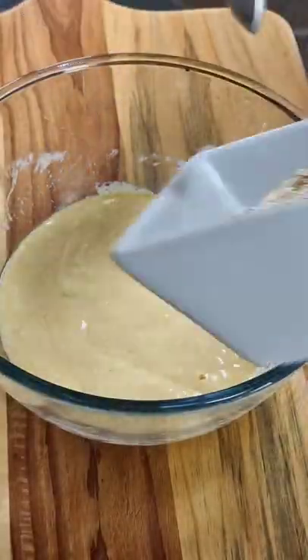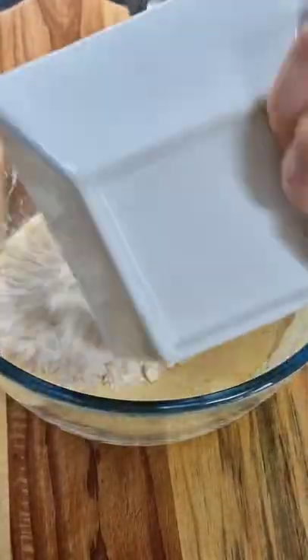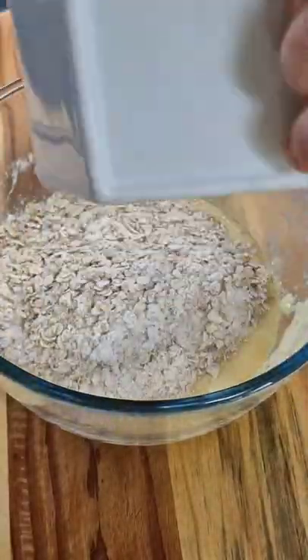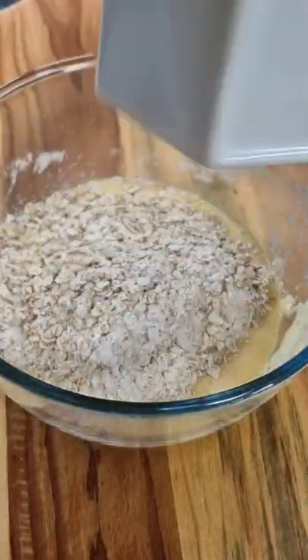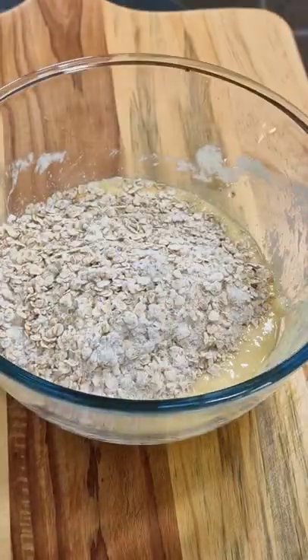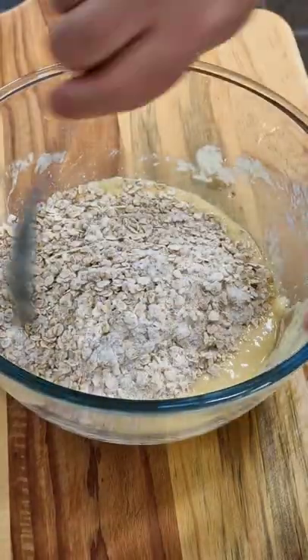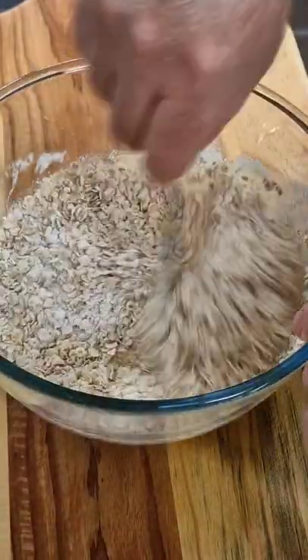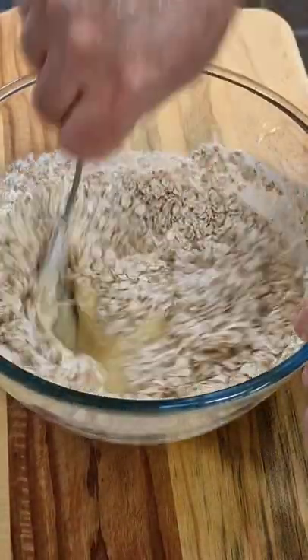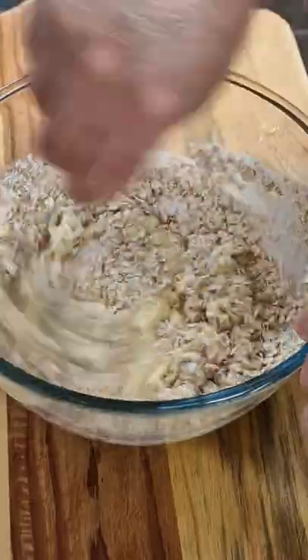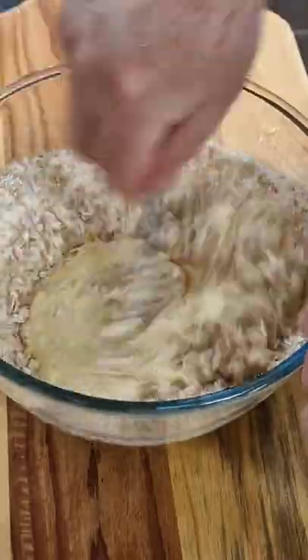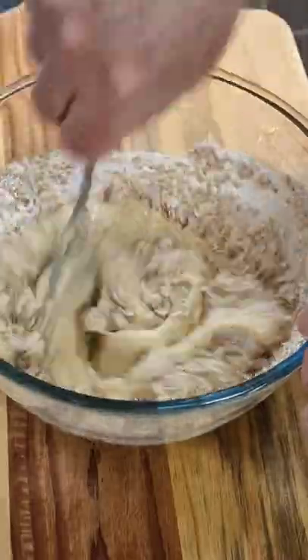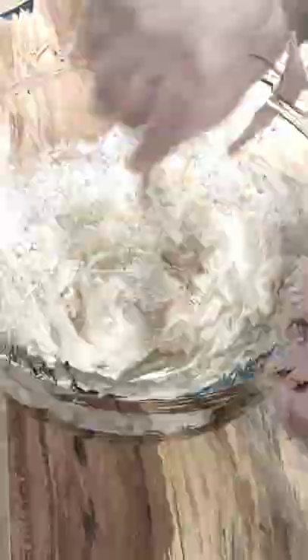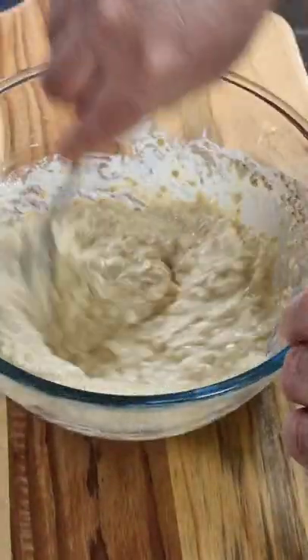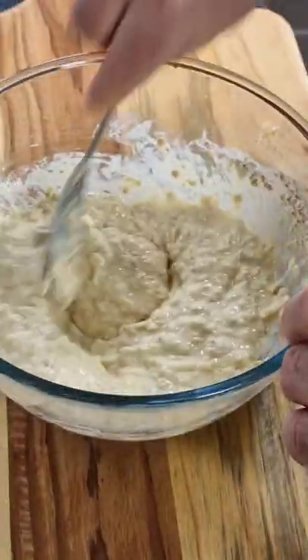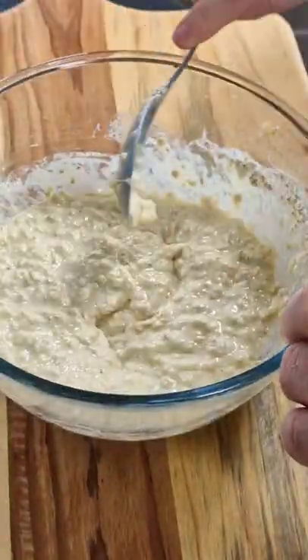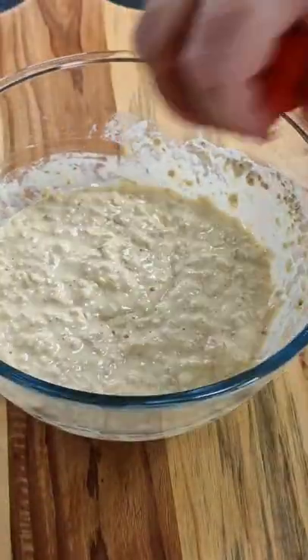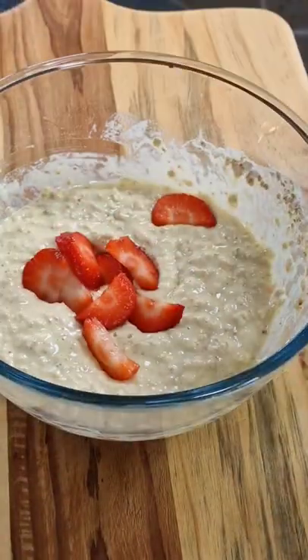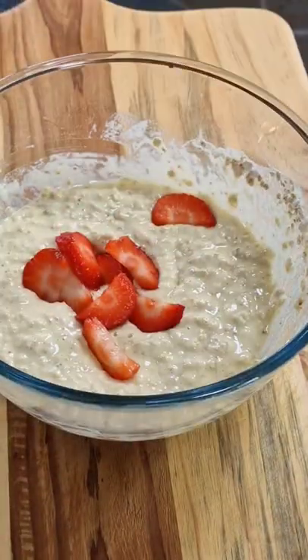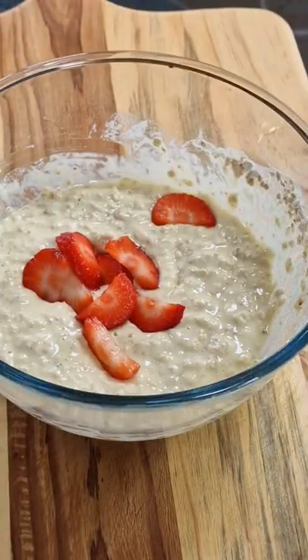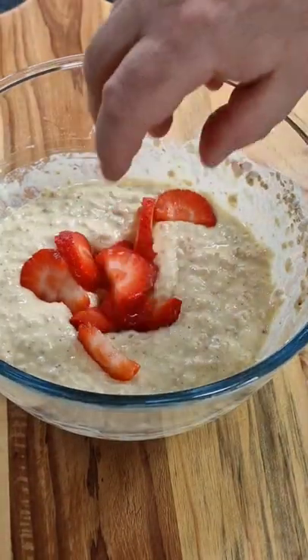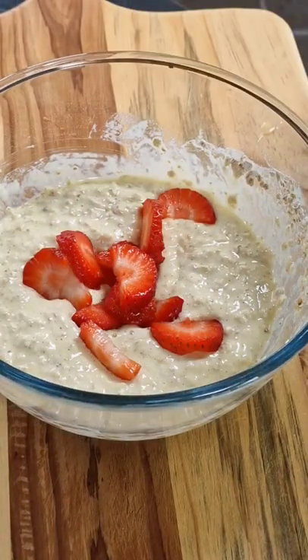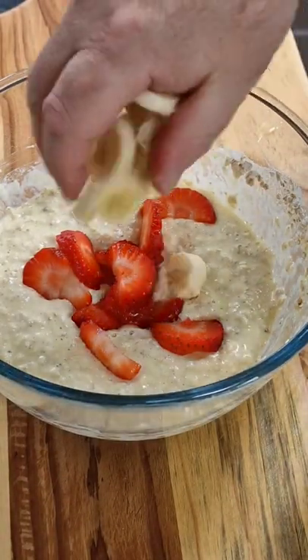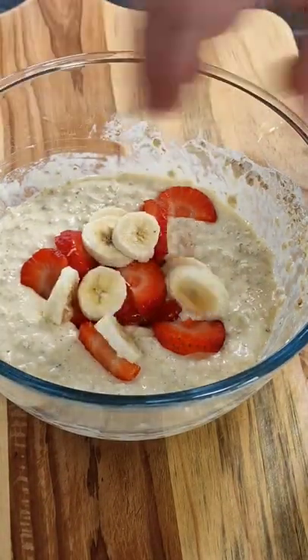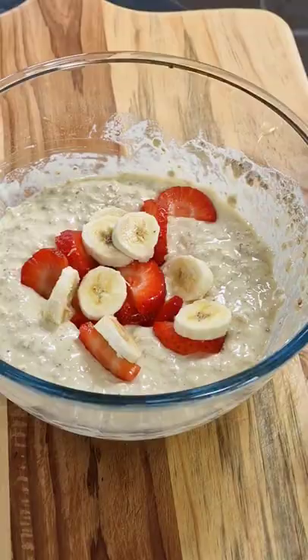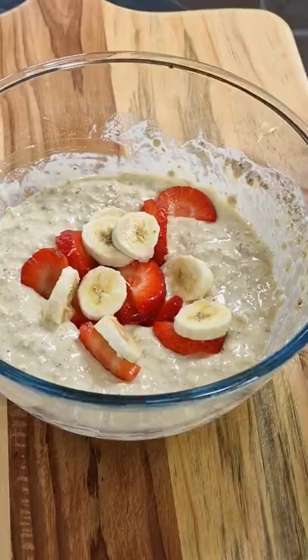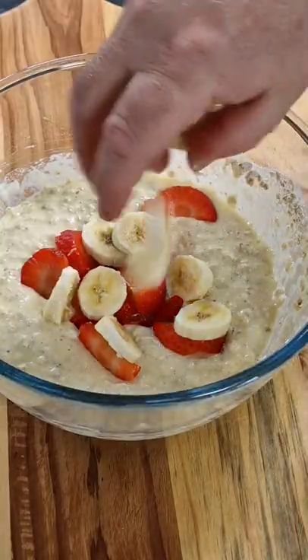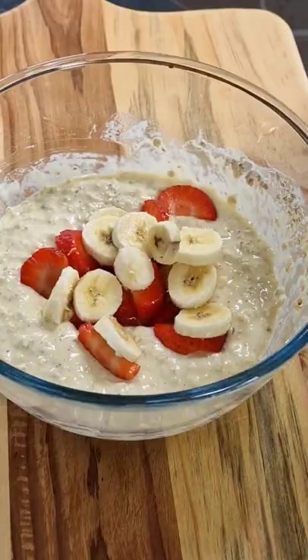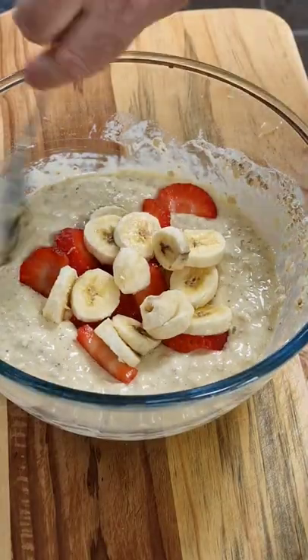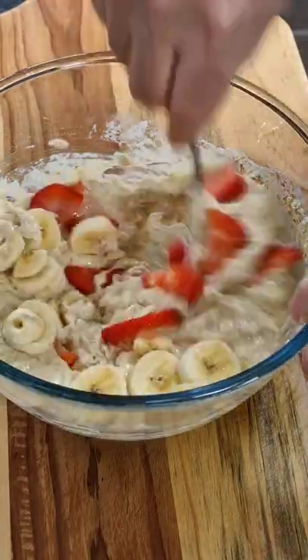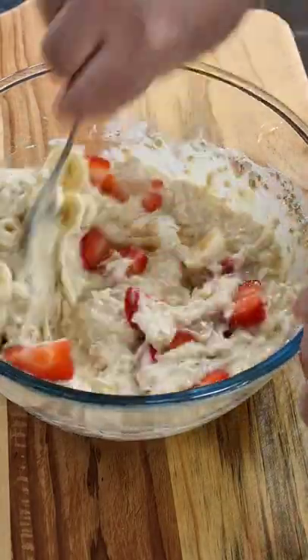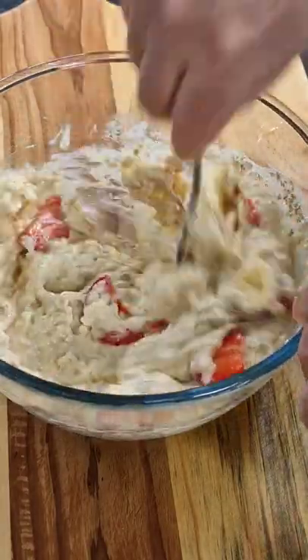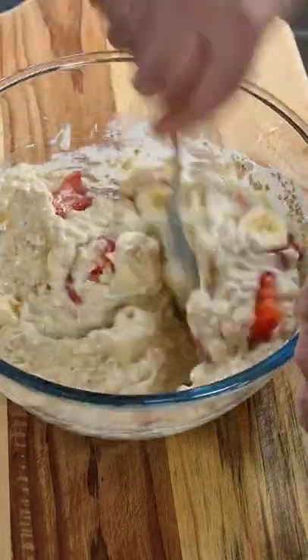Once that's whisked, we're going to bring in our oats and give that a mix around. Then we're going to add some cut strawberries and some sliced bananas, and give that a stir around again.